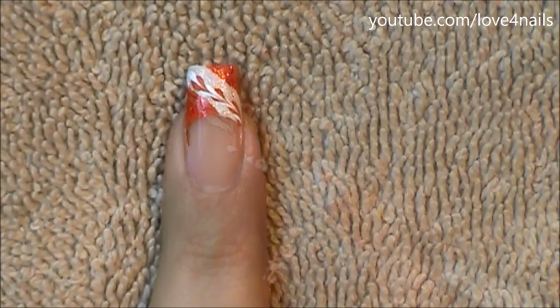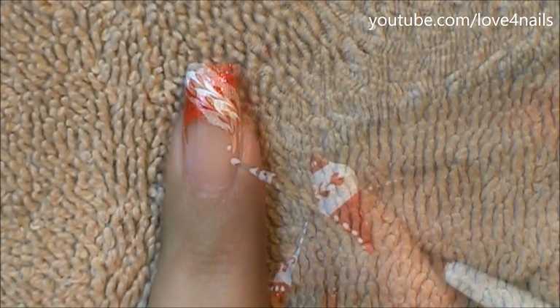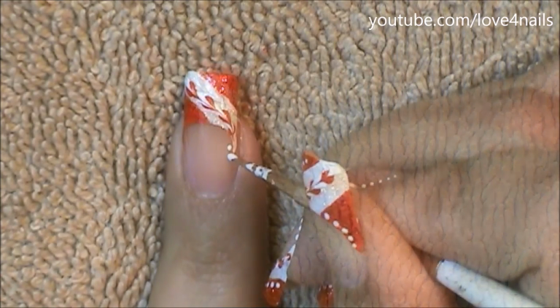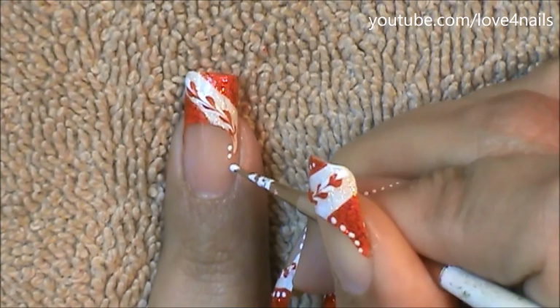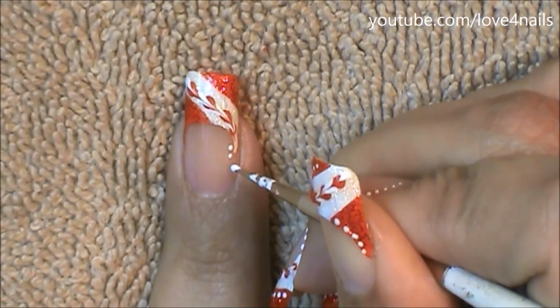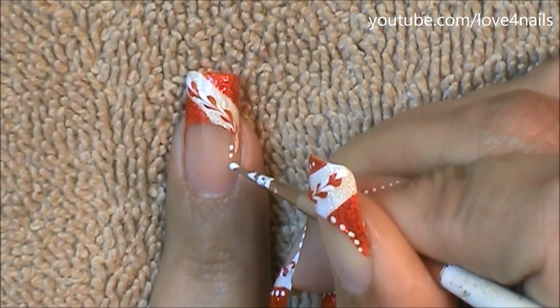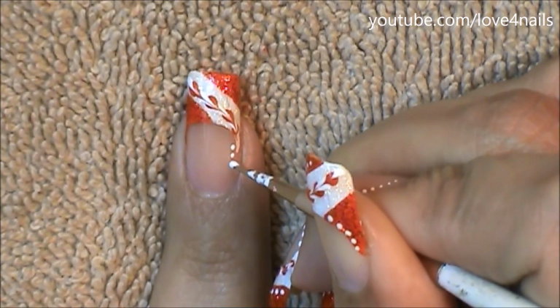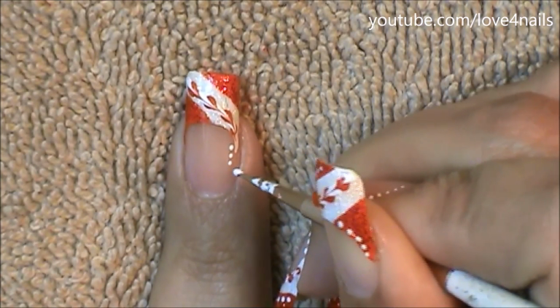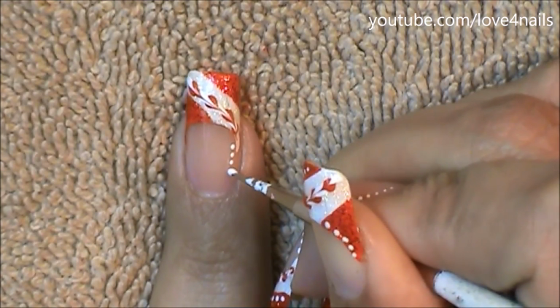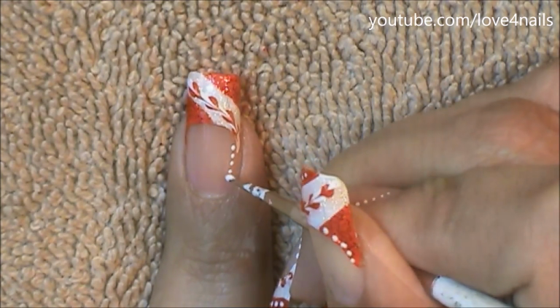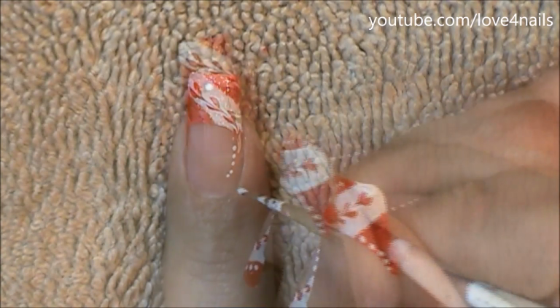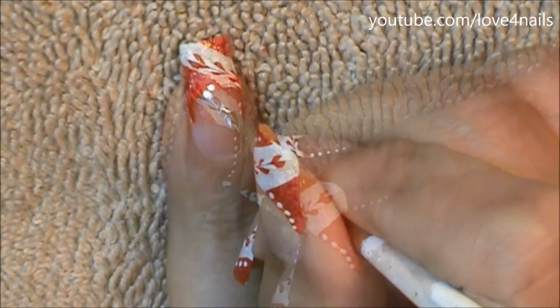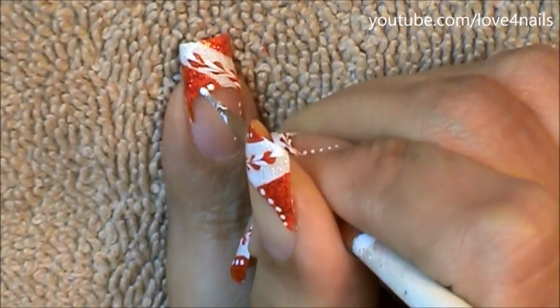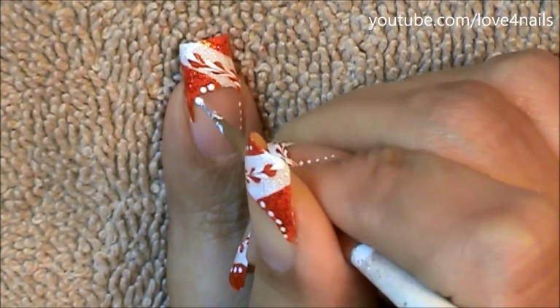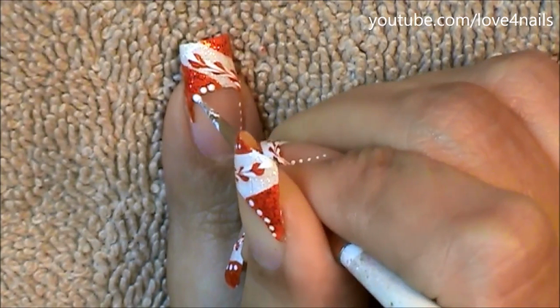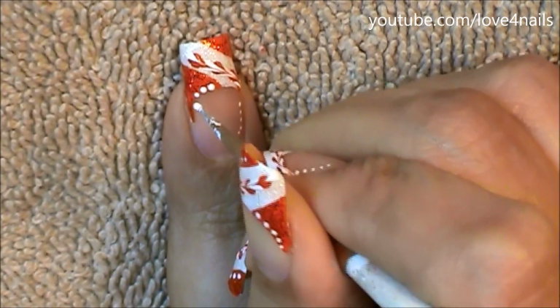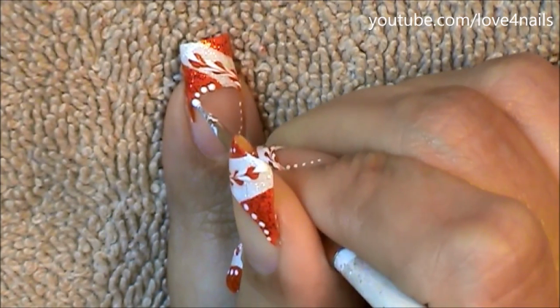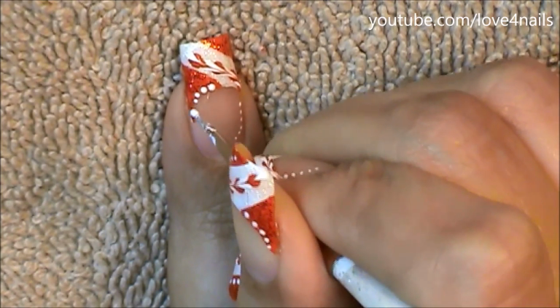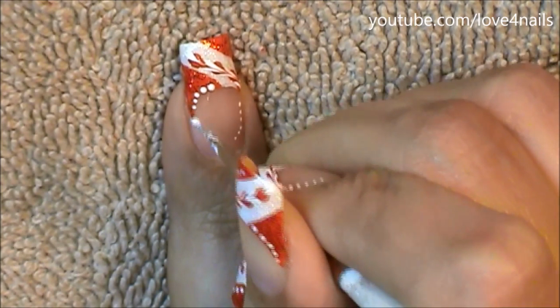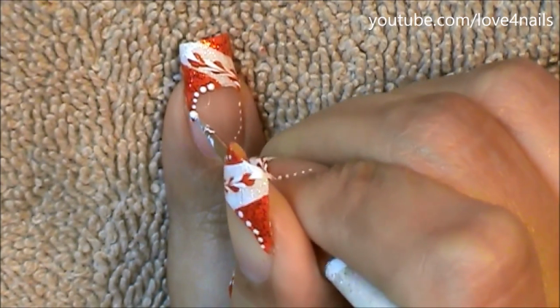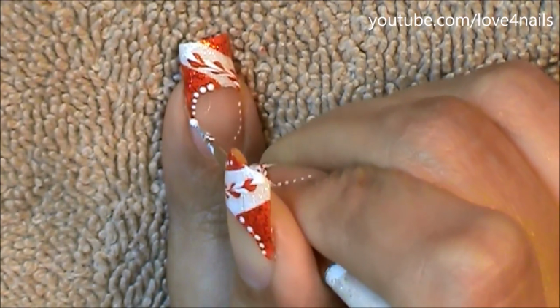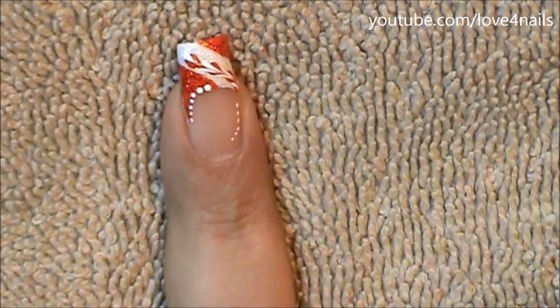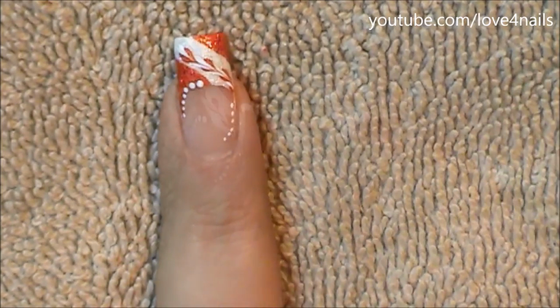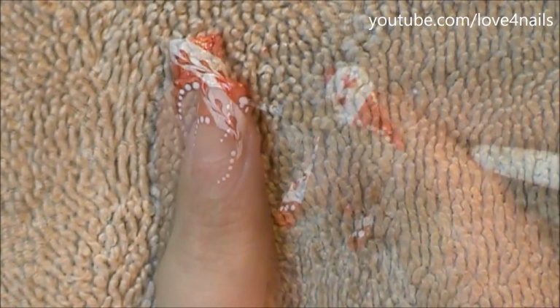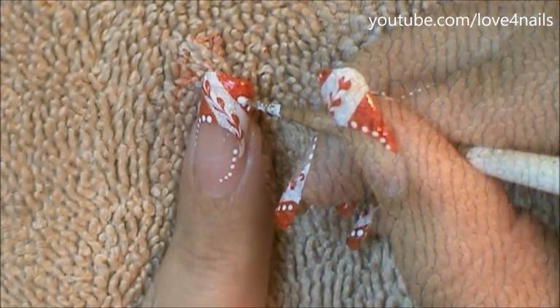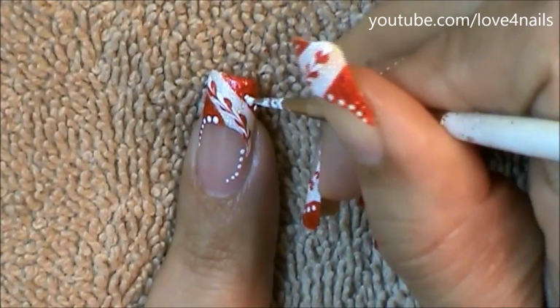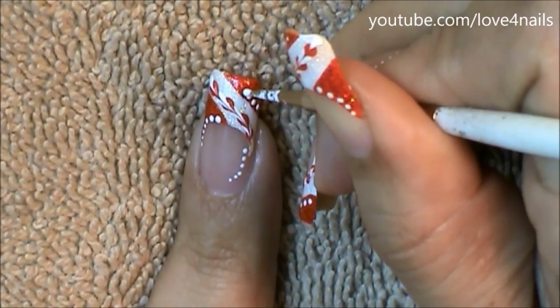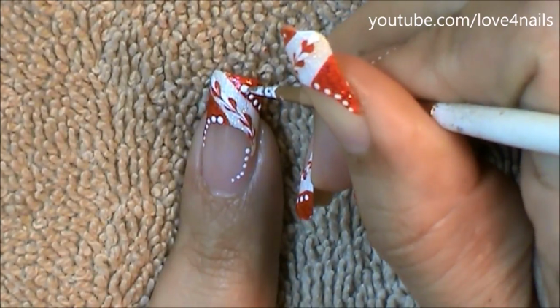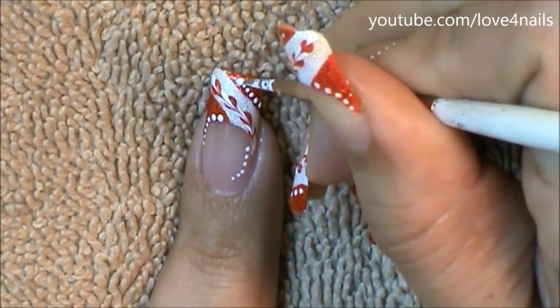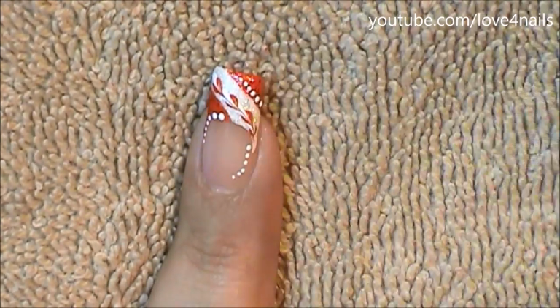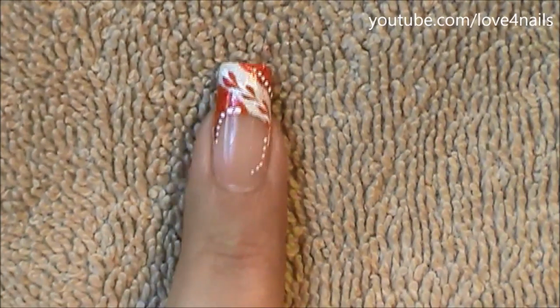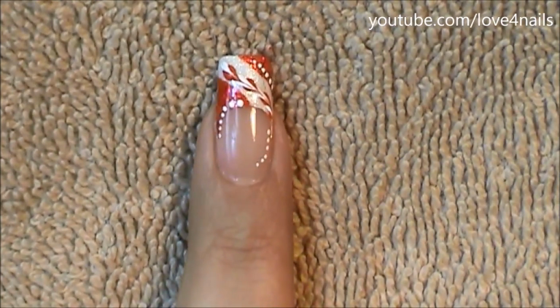Now I'm going to be adding a line of white dots under my French manicure rounding it off, also over the smile line of my French manicure and on the side where I added the red color of my French manicure.